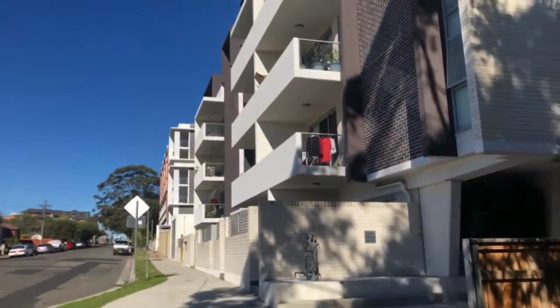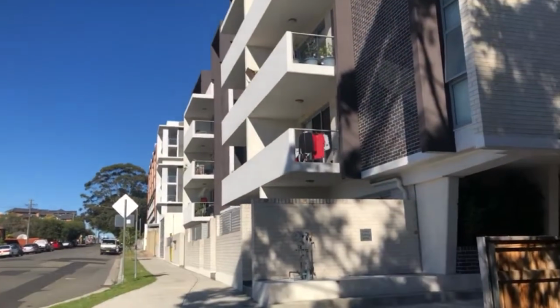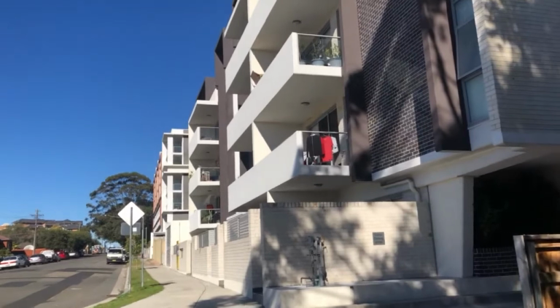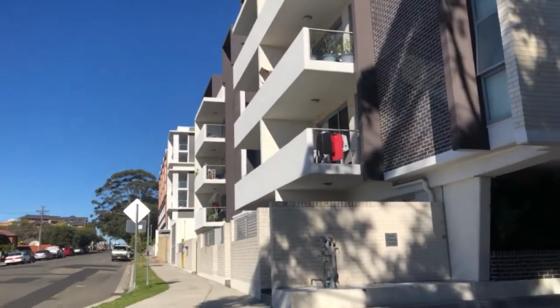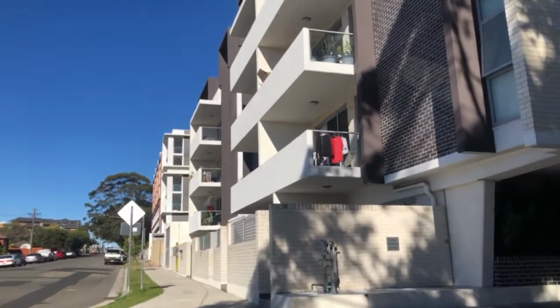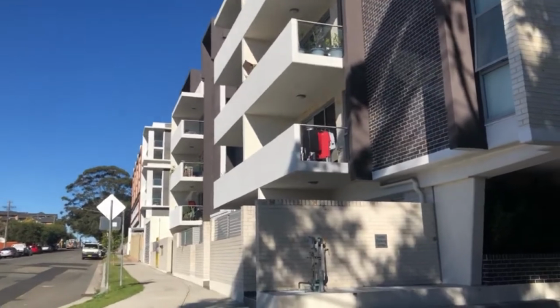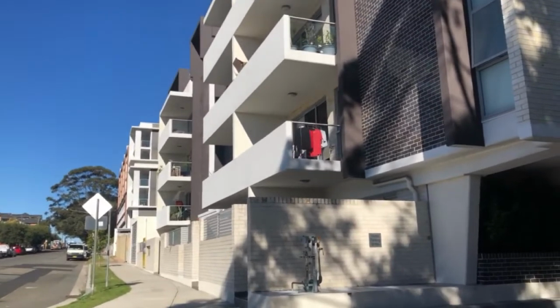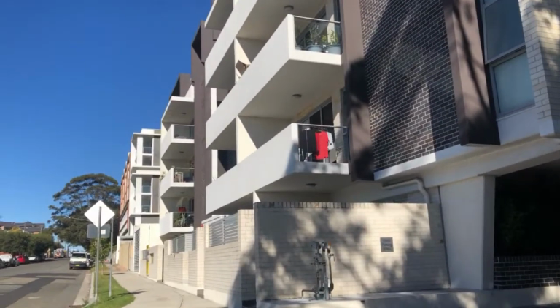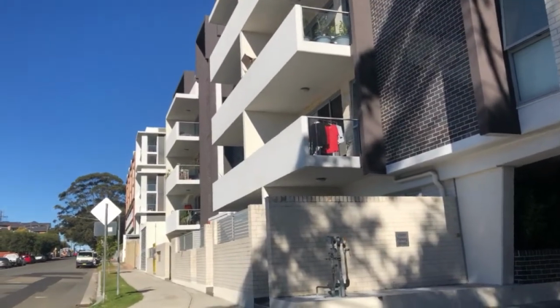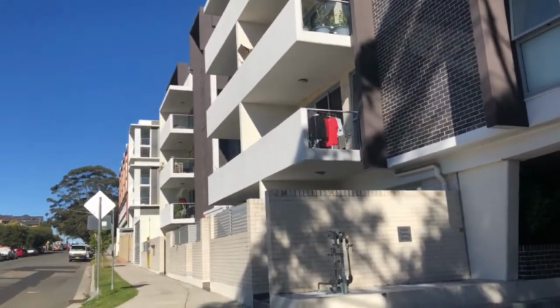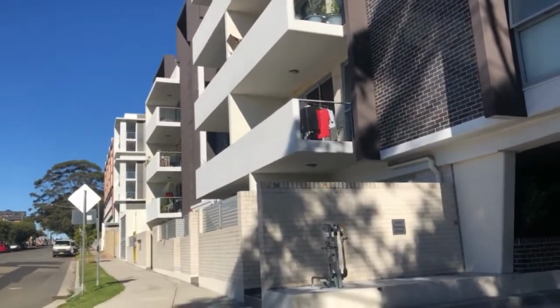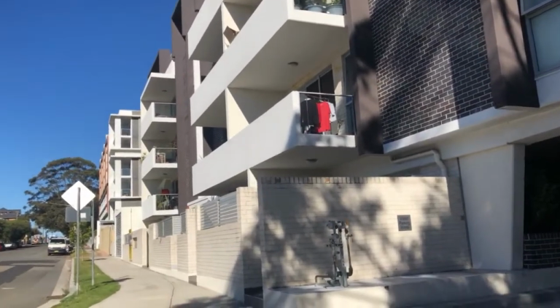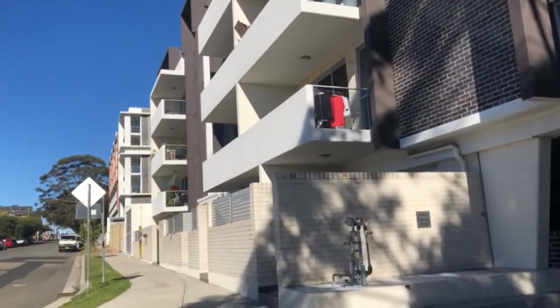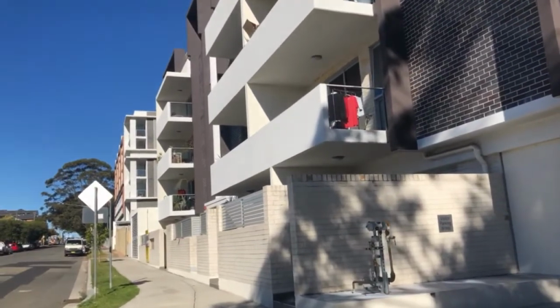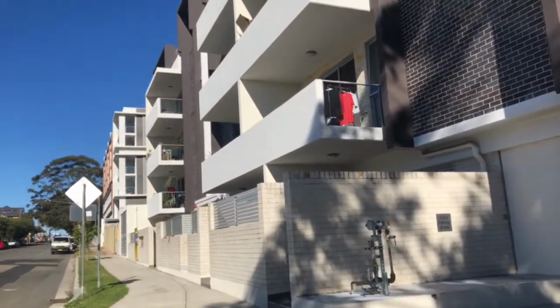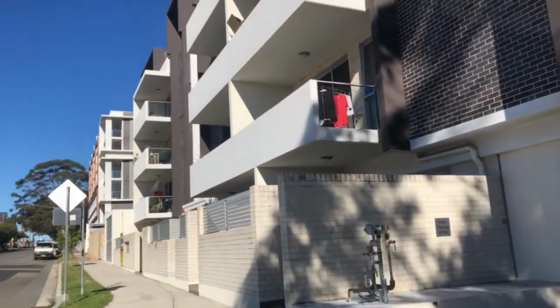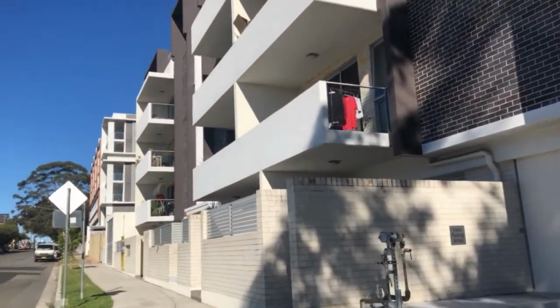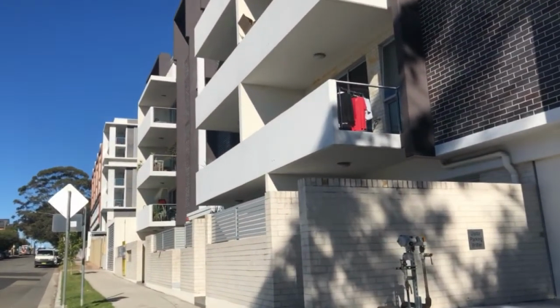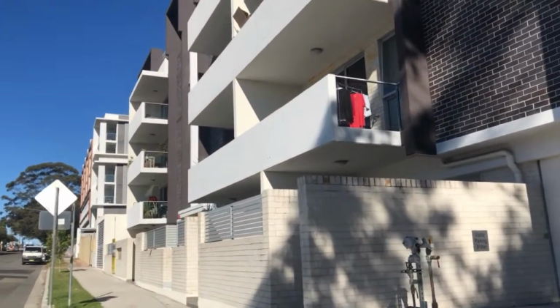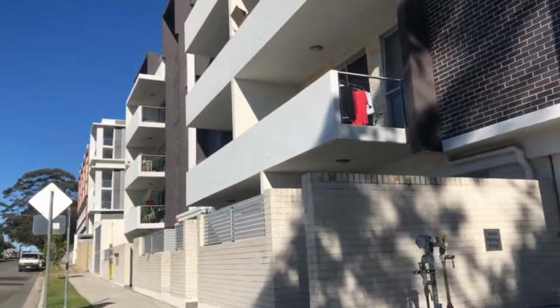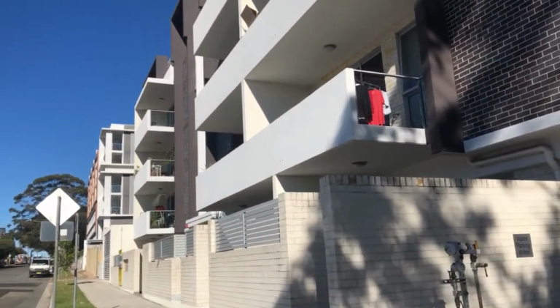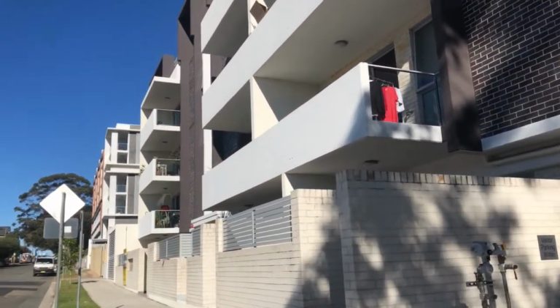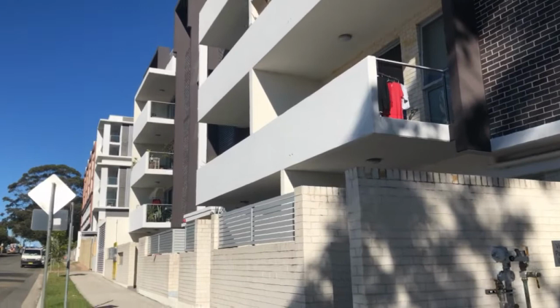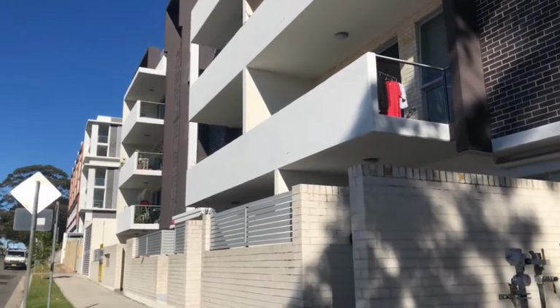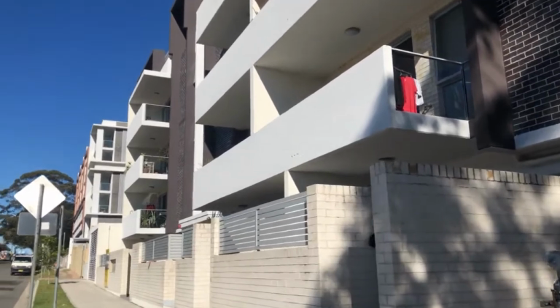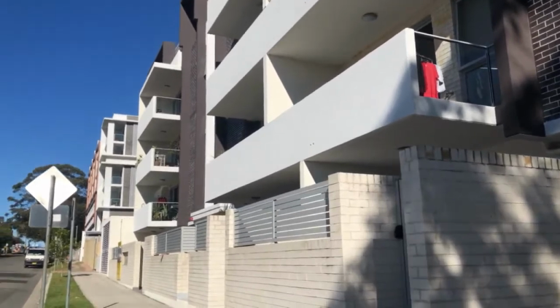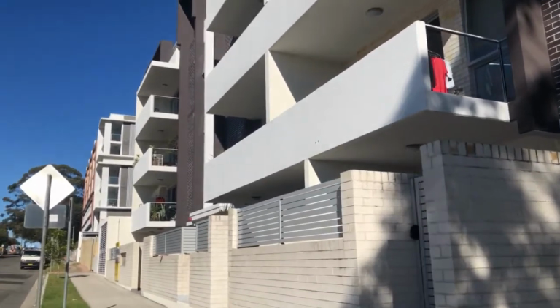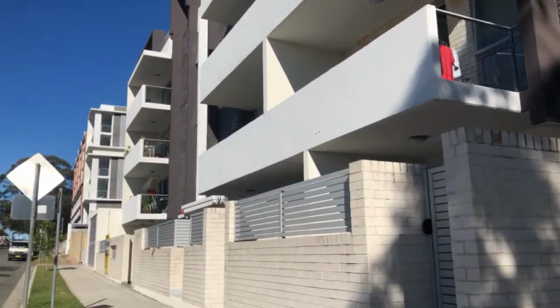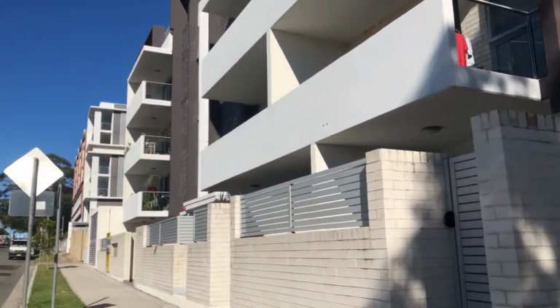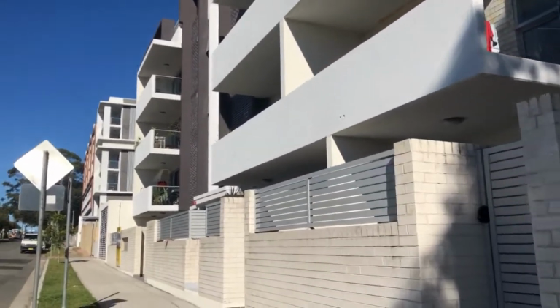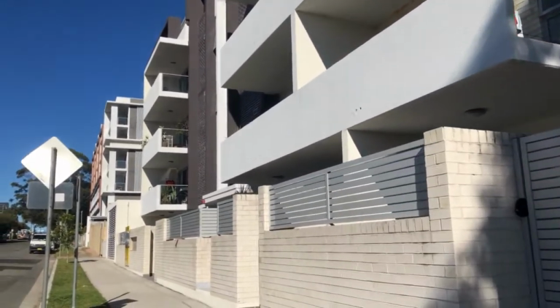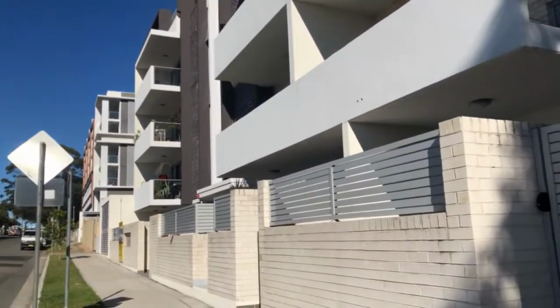Just in front of me here, there's a building — they're about three years old. It's very new and again, very expensive.